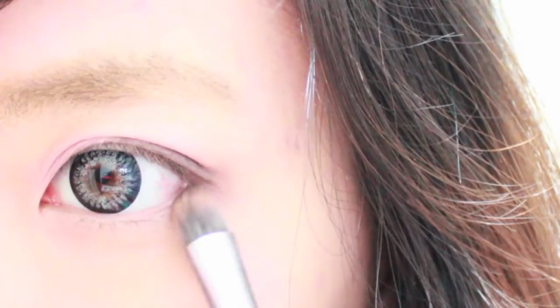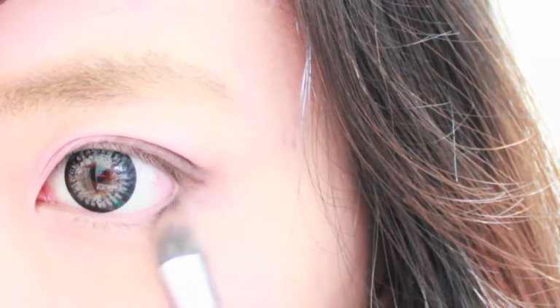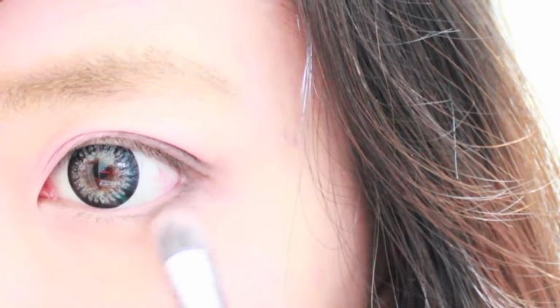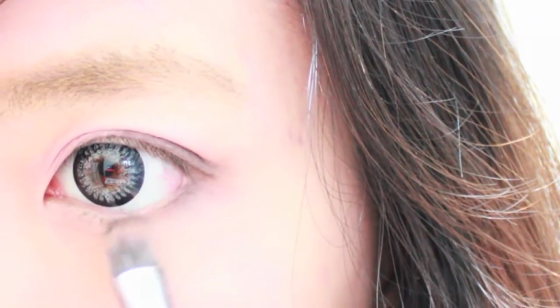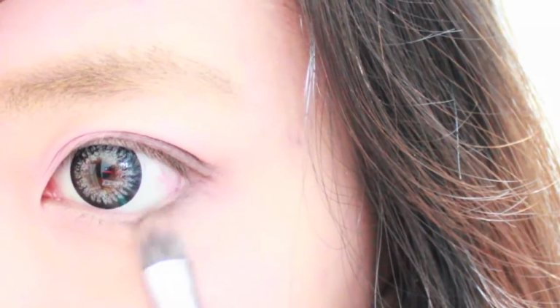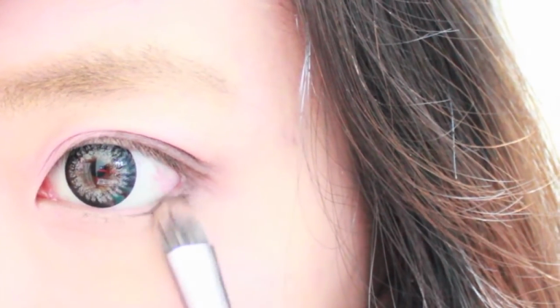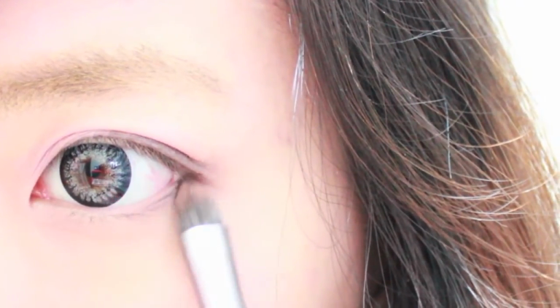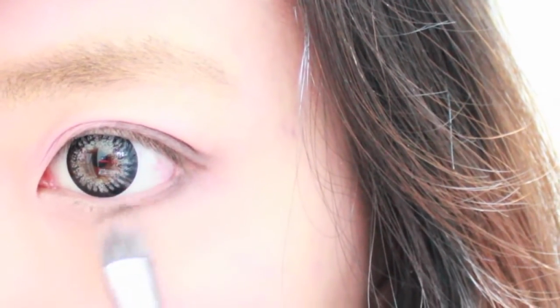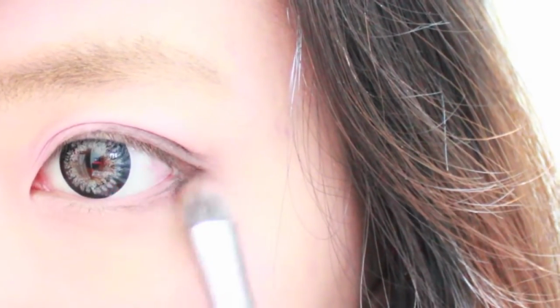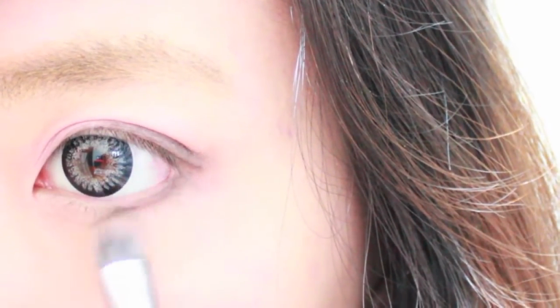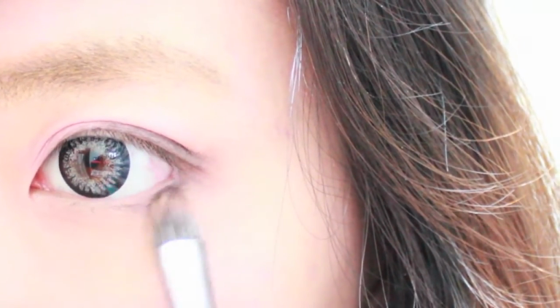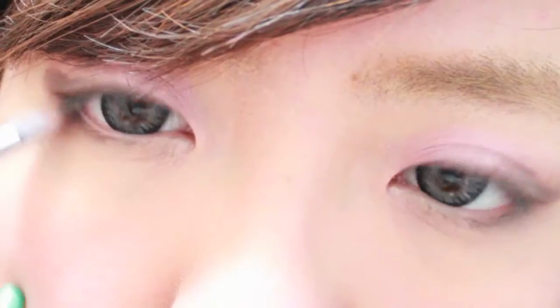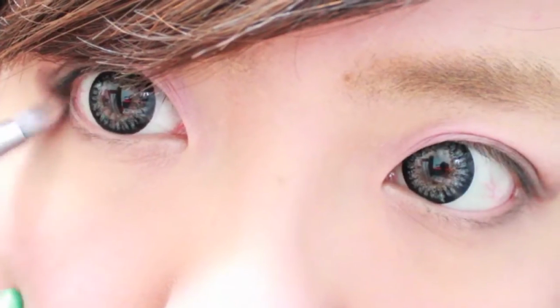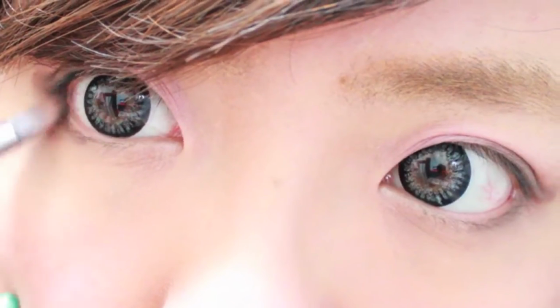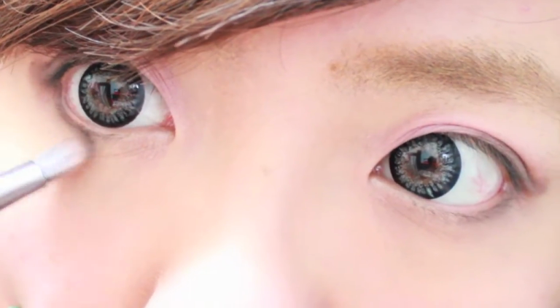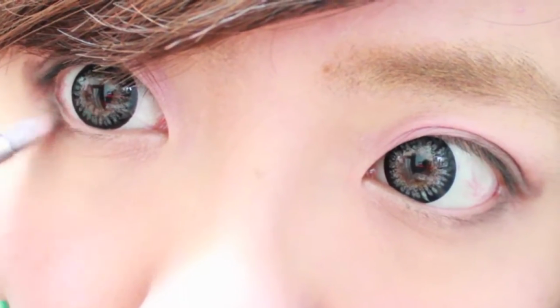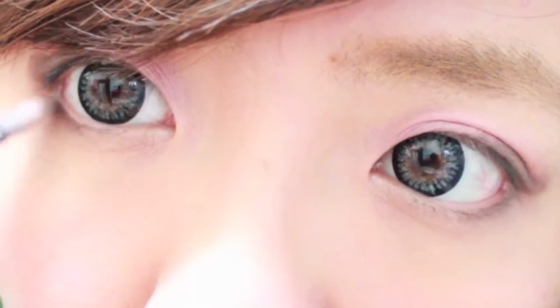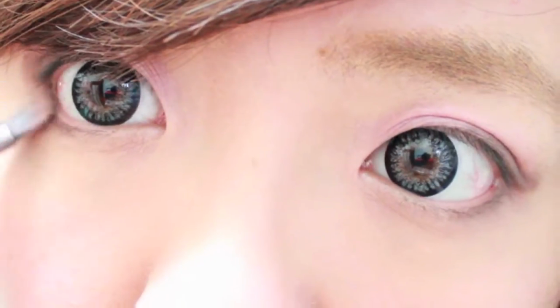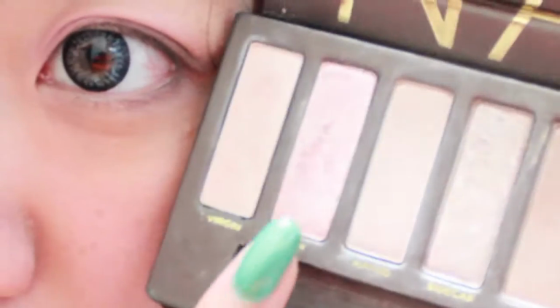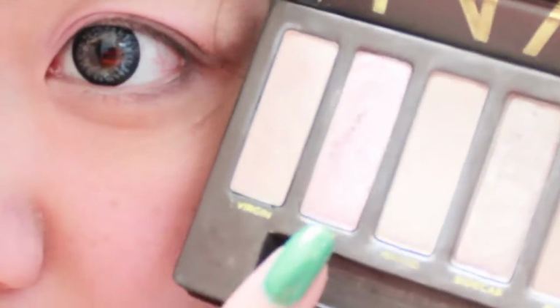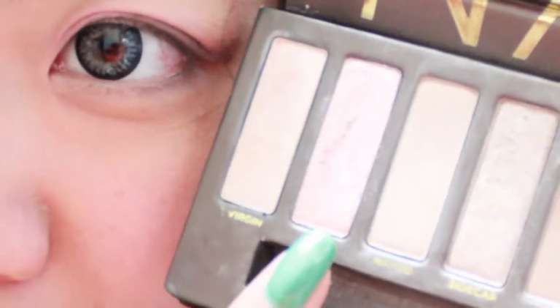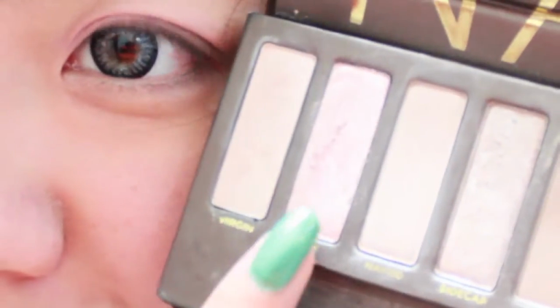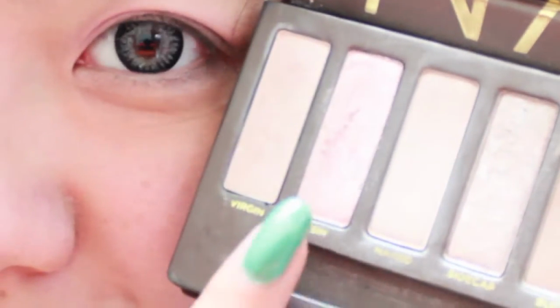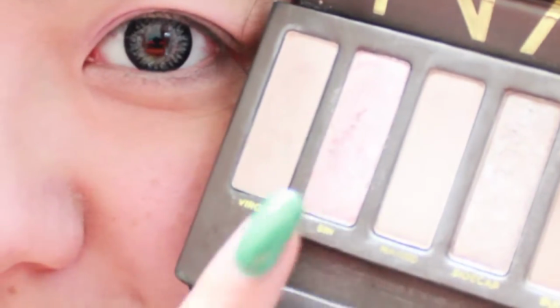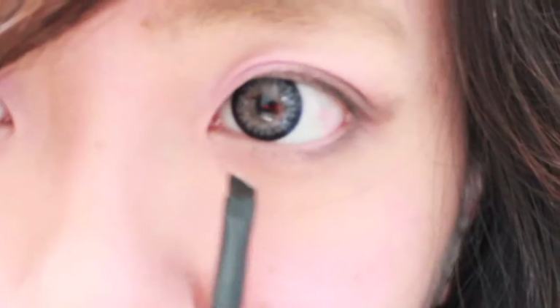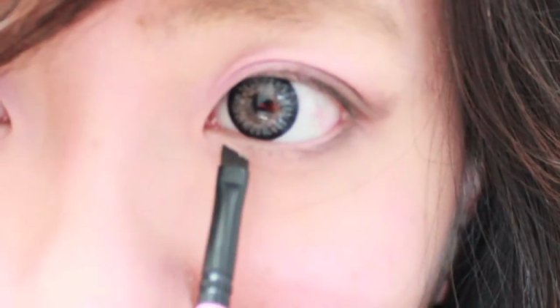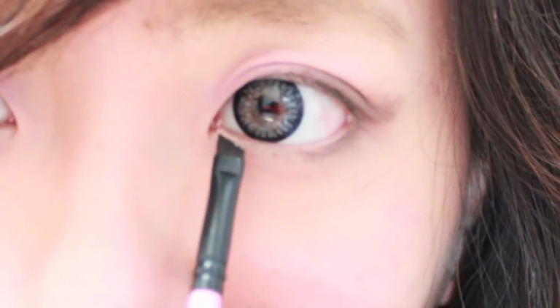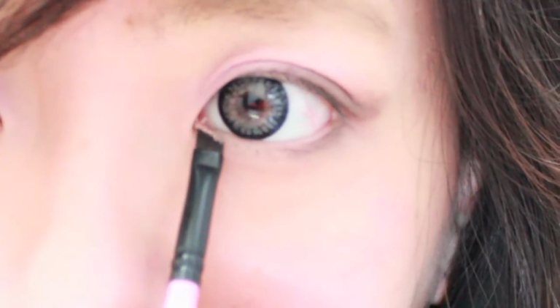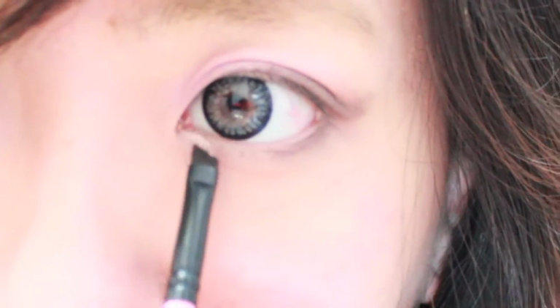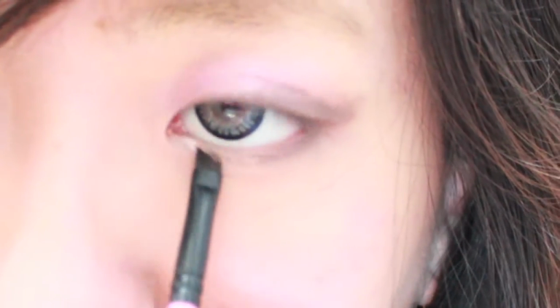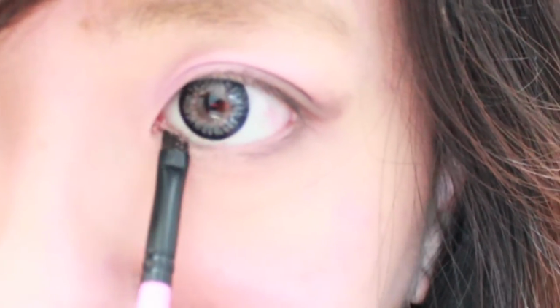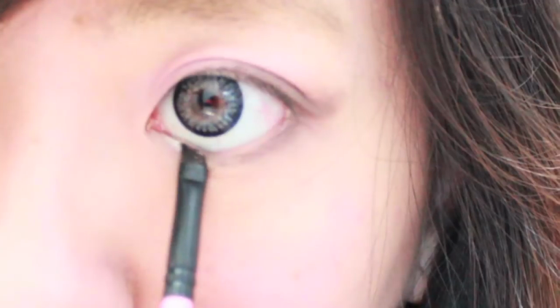Don't forget to bring the color halfway down to your lower lashes. Next, we're going to use this pink highlight color and we're just going to apply it to the inner corners of our eyes.